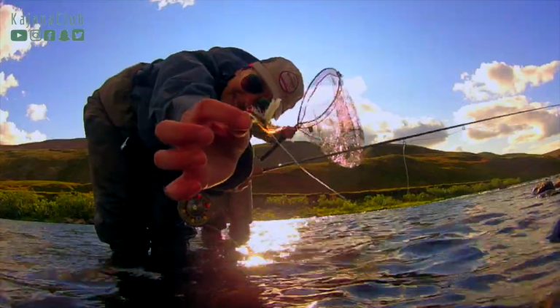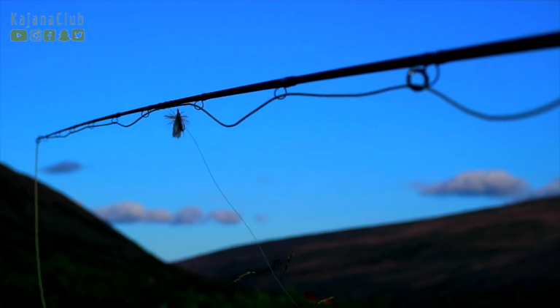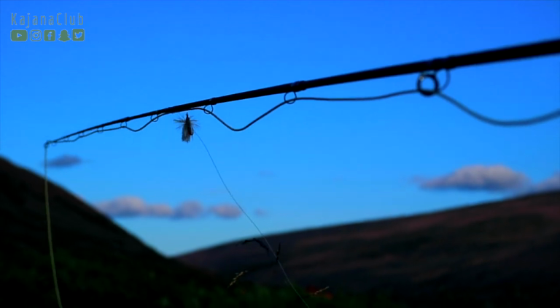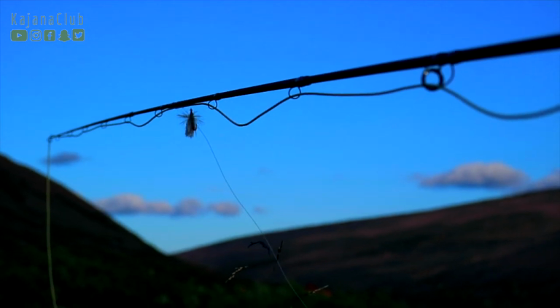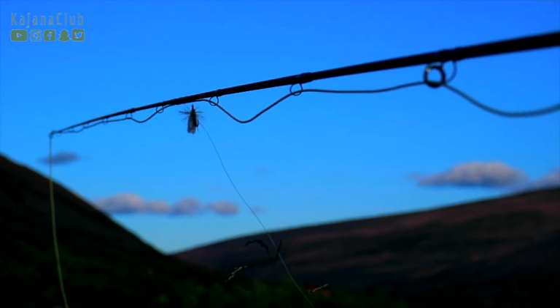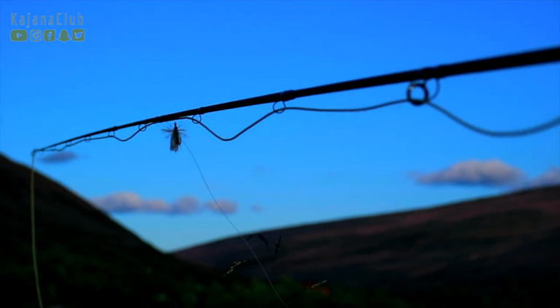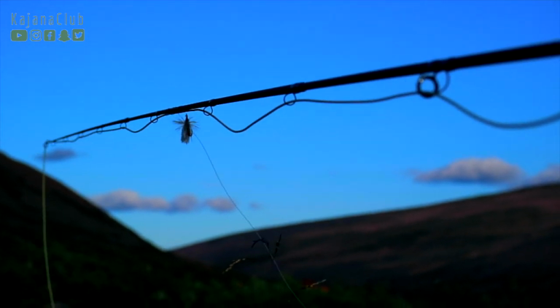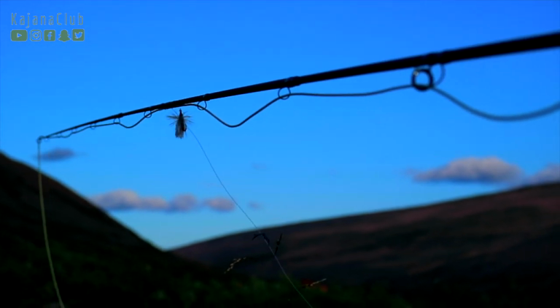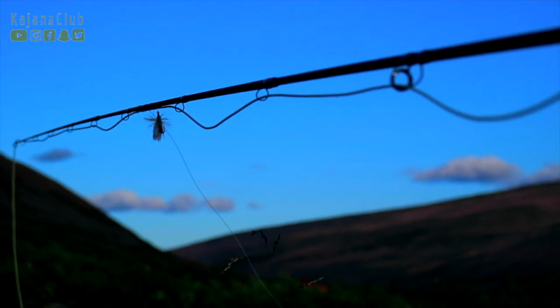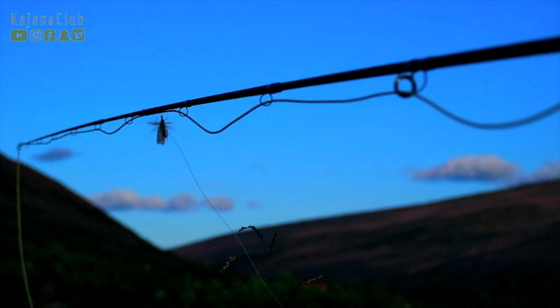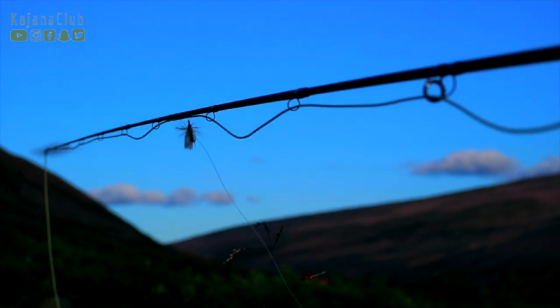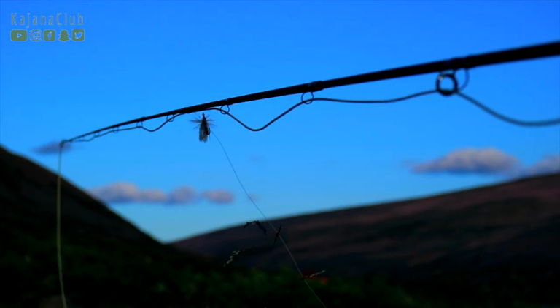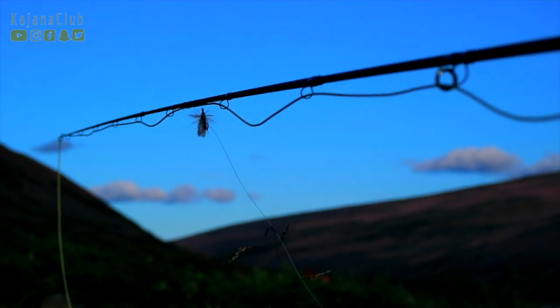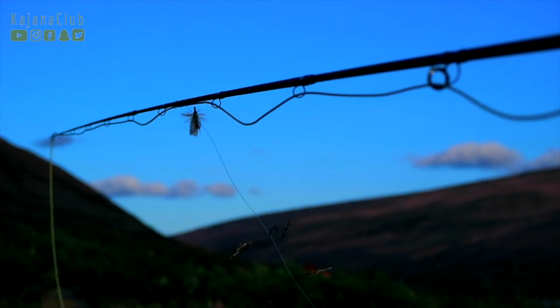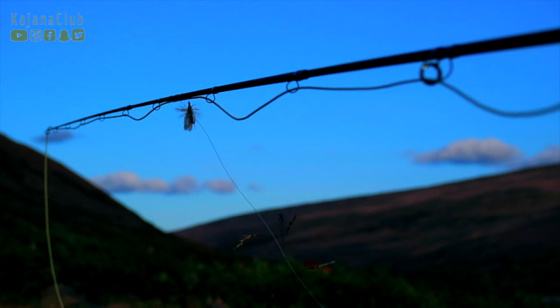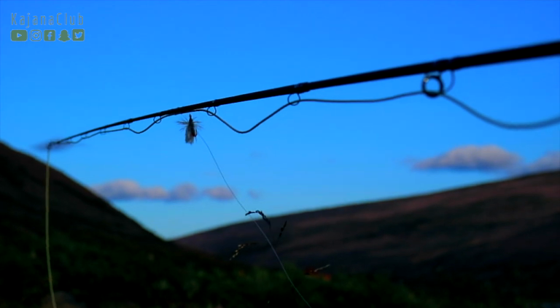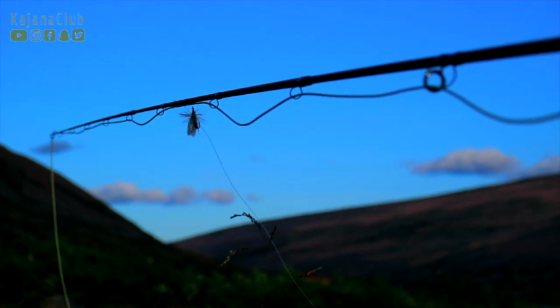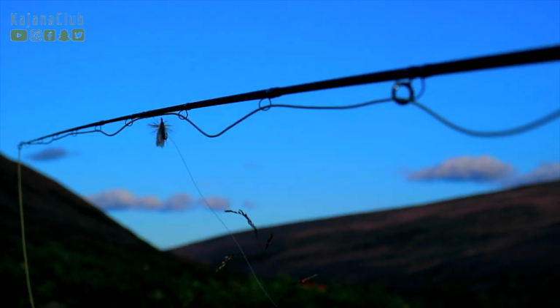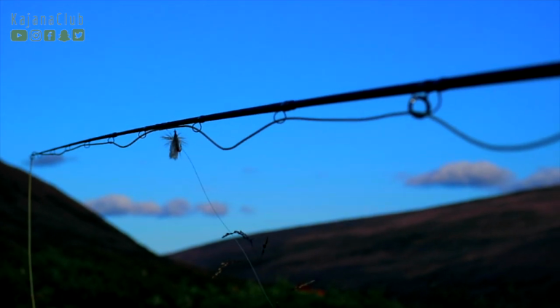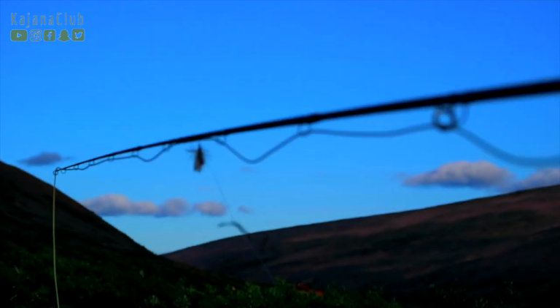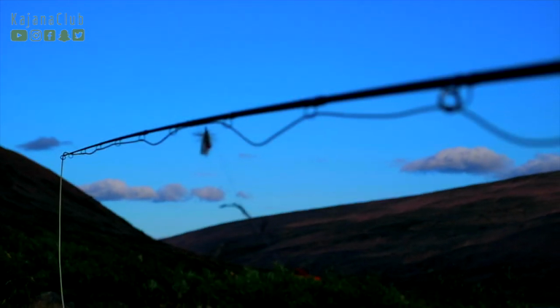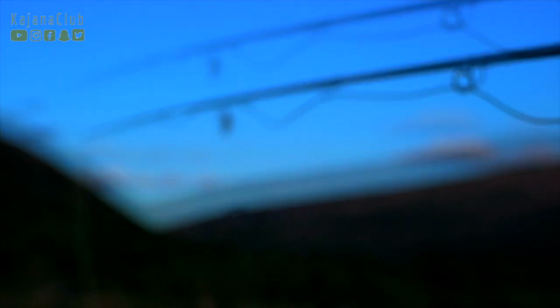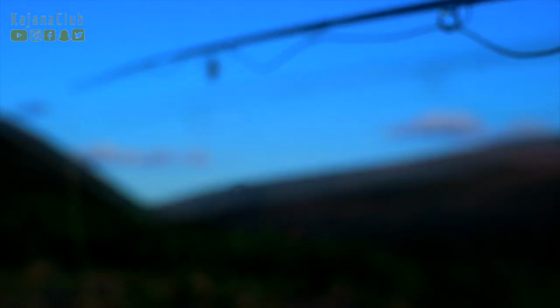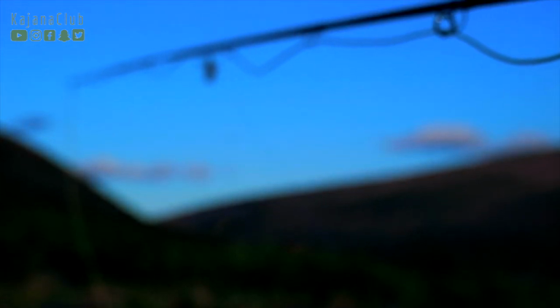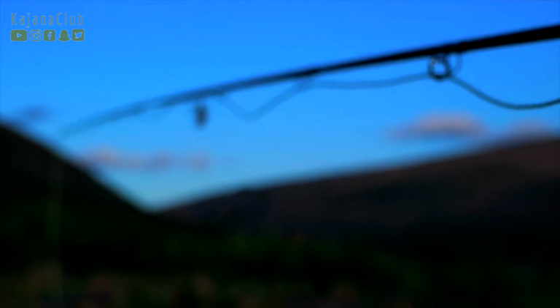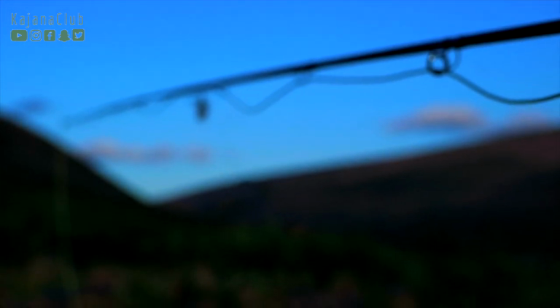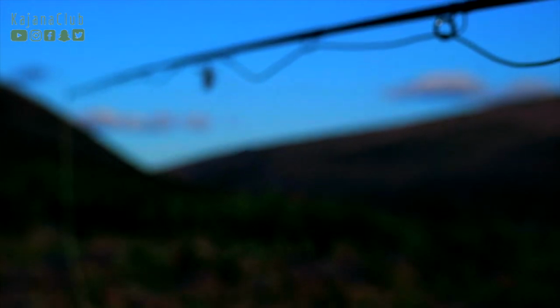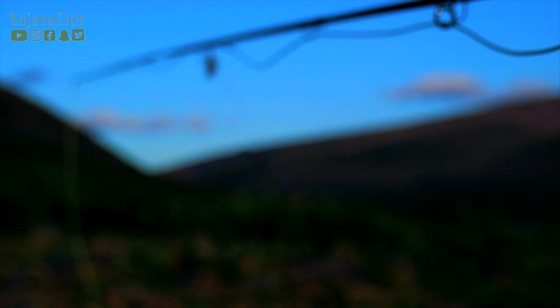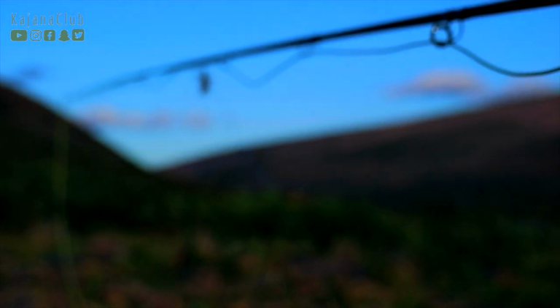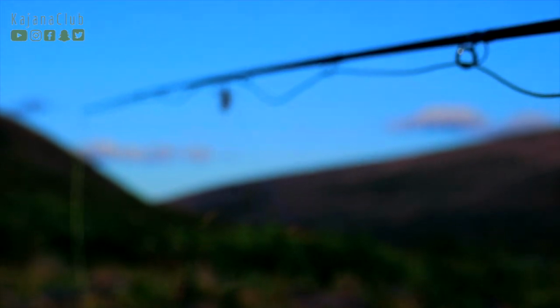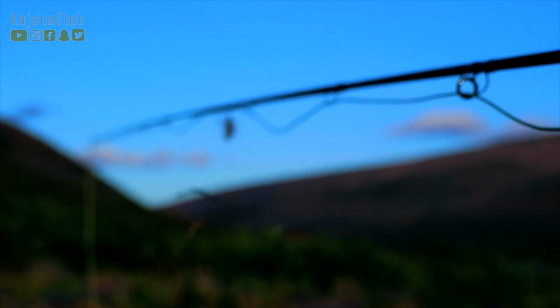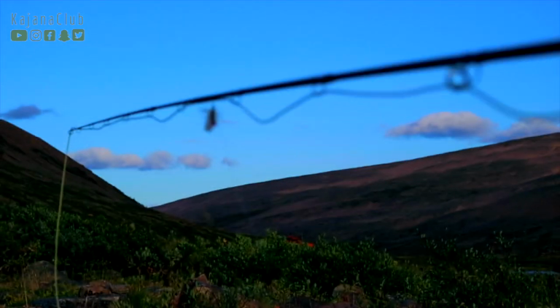Now, three minutes left on the fishing license. I thought I'd do one more cast — and there's my fly. So I think it's time to call it an awesome trip, which has officially ended now.